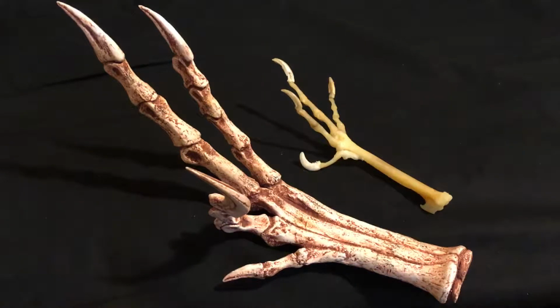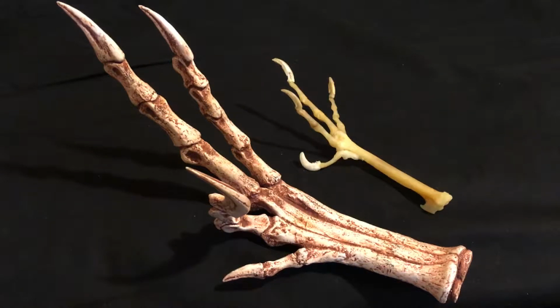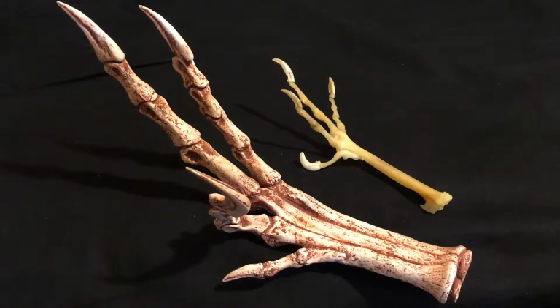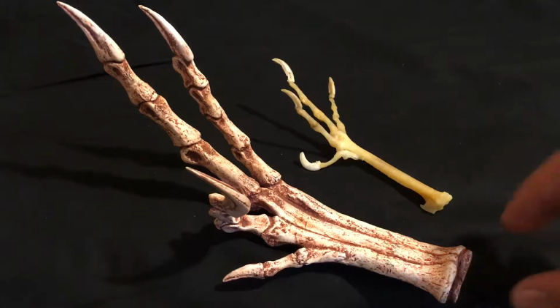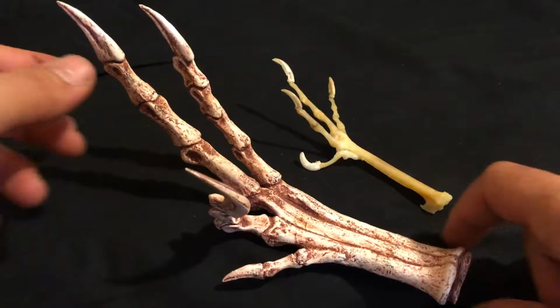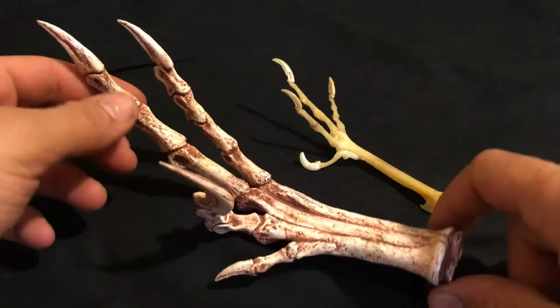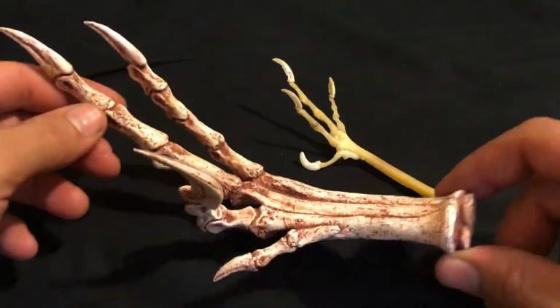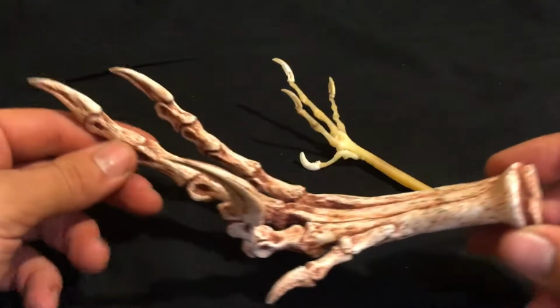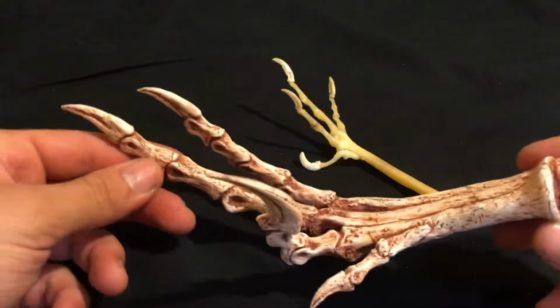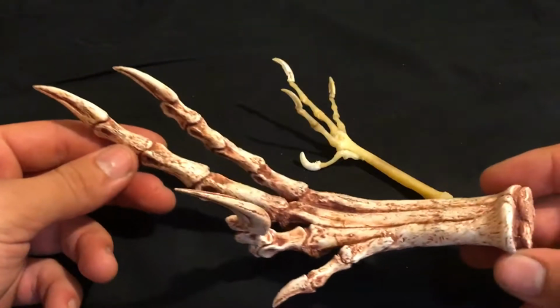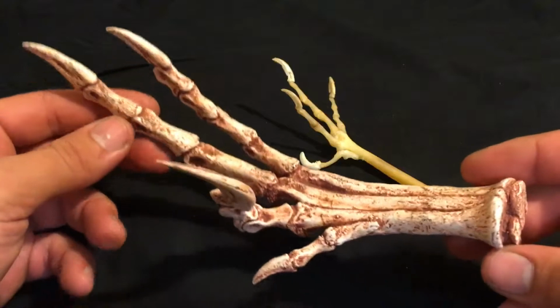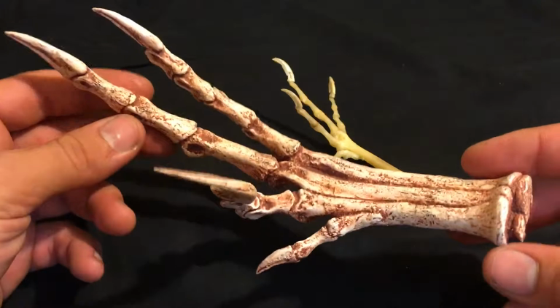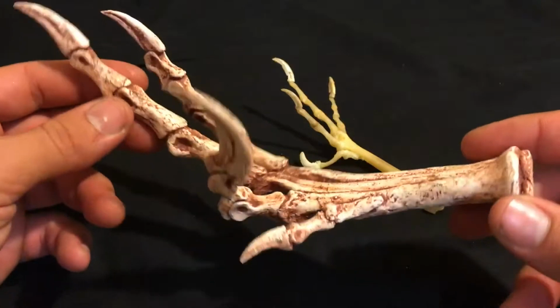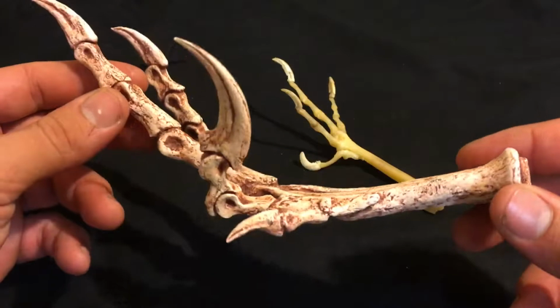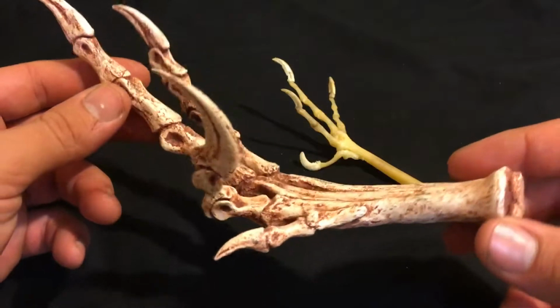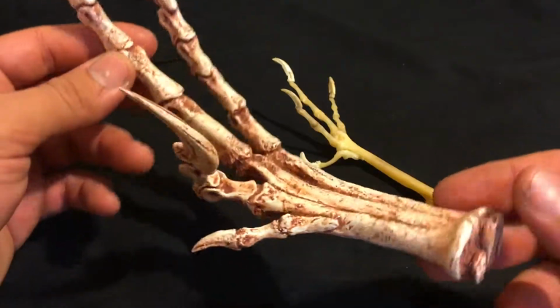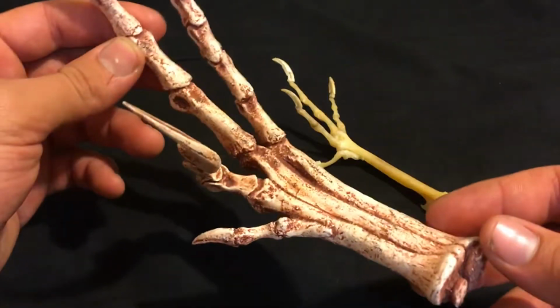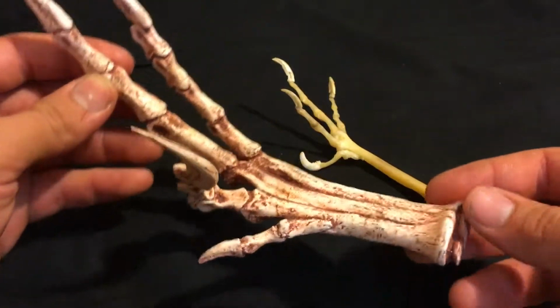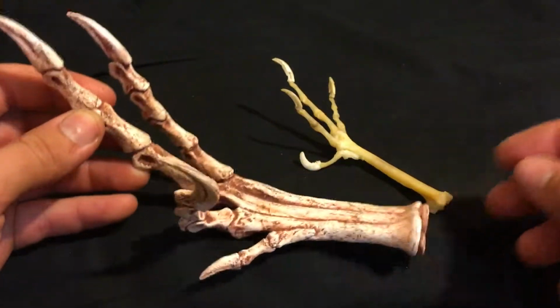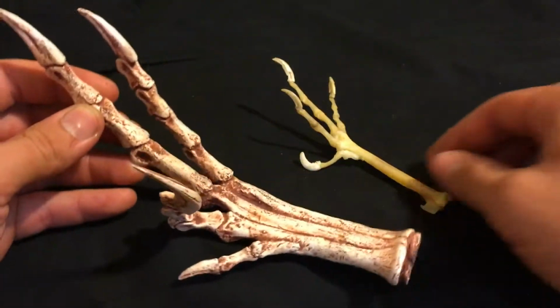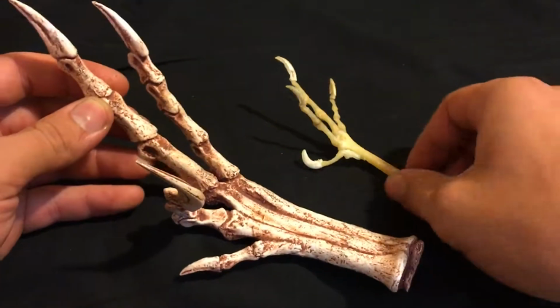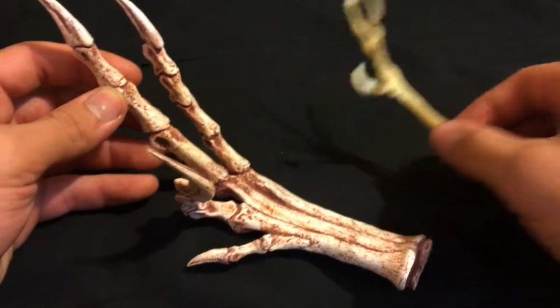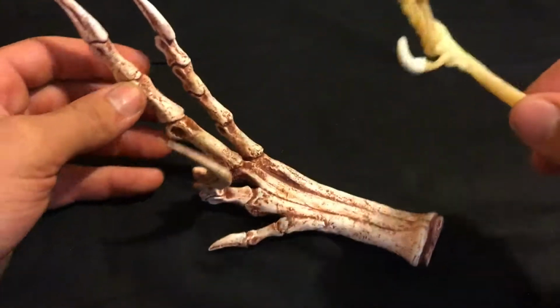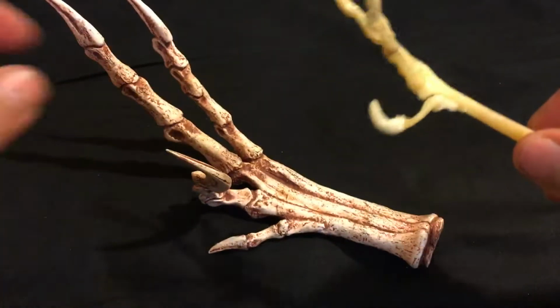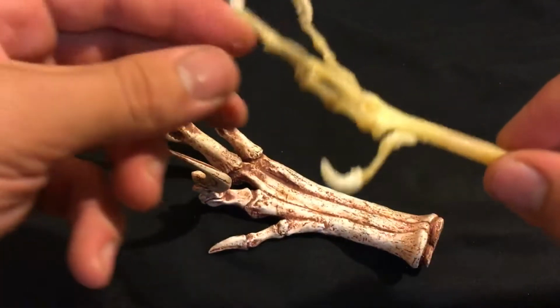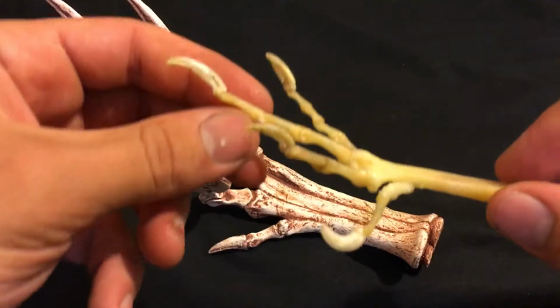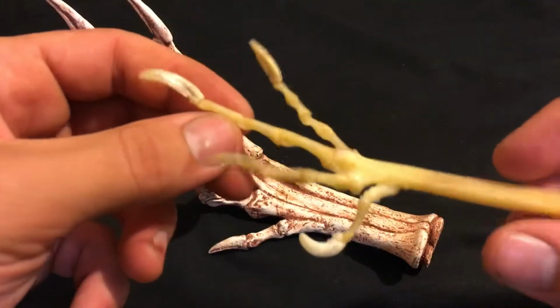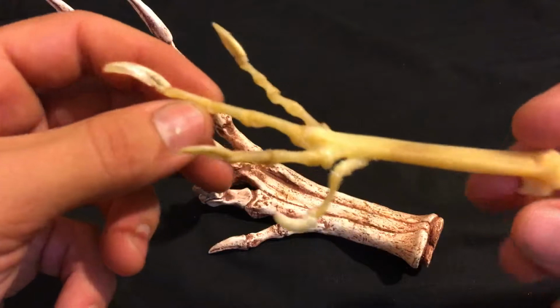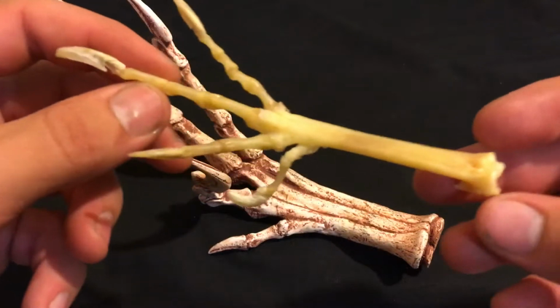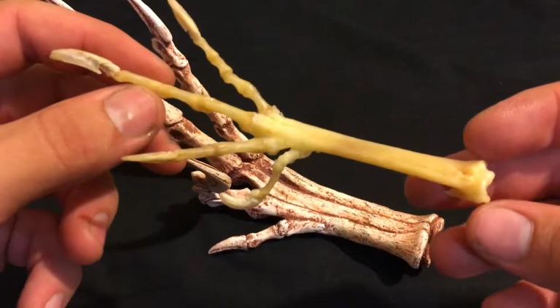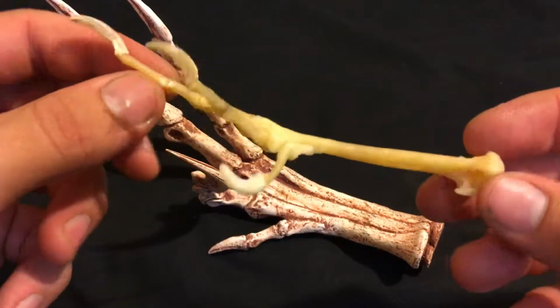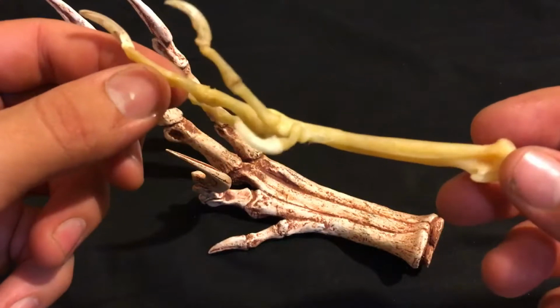I have a cast of a fossil that was found in Mongolia — a Velociraptor — and a chicken's foot bones that I put together.